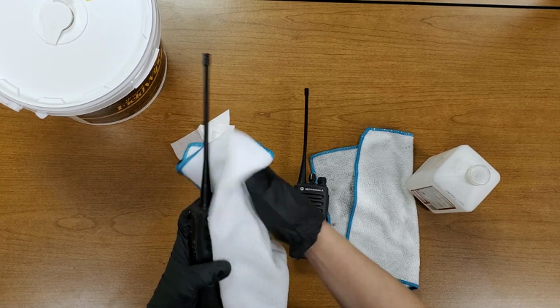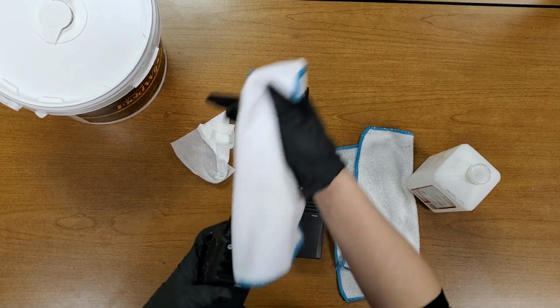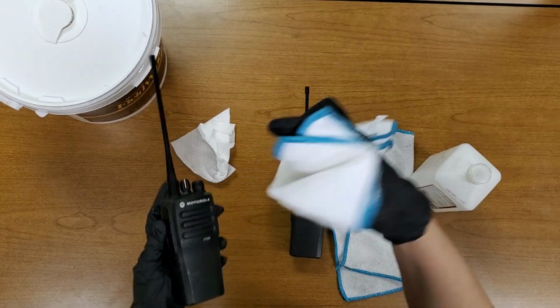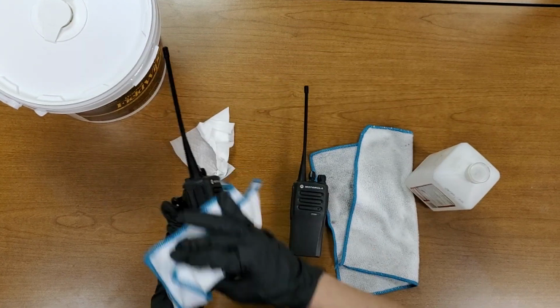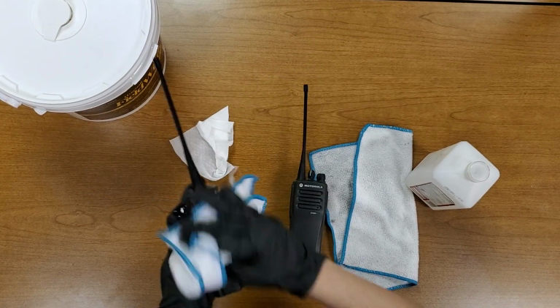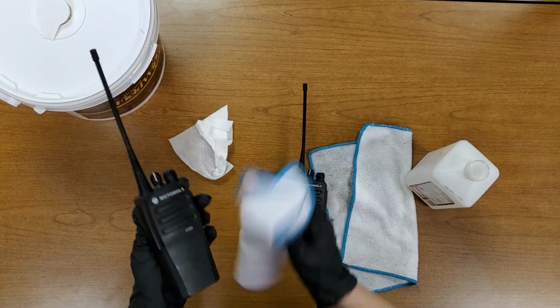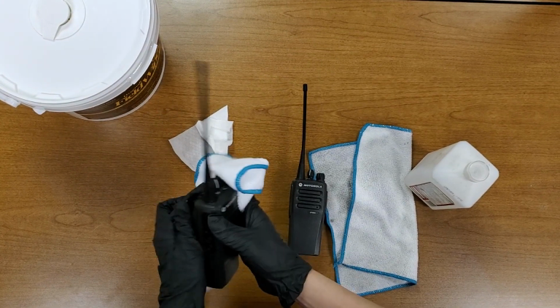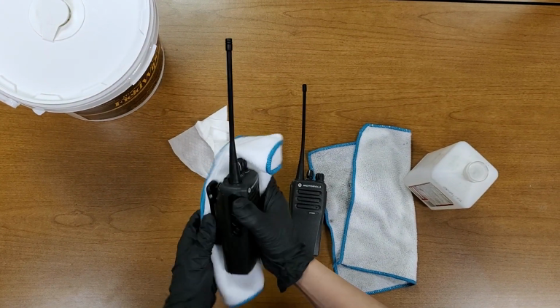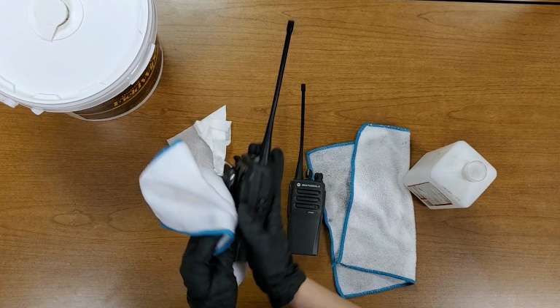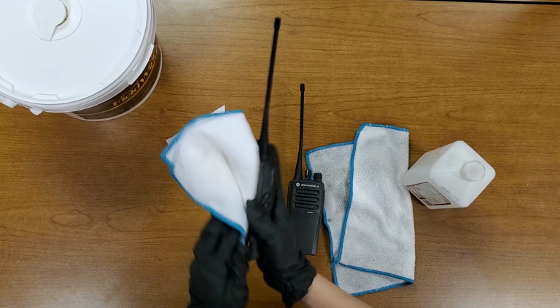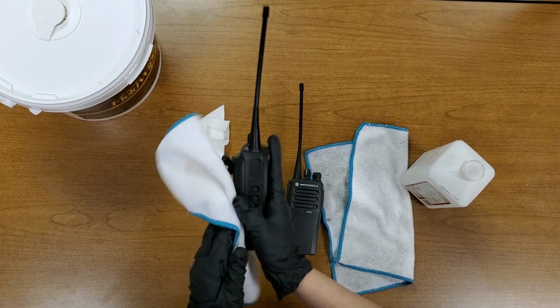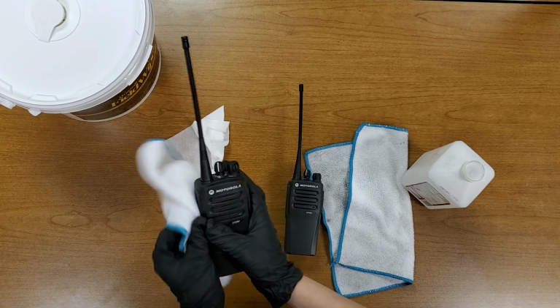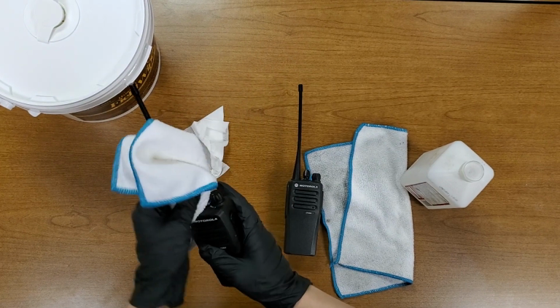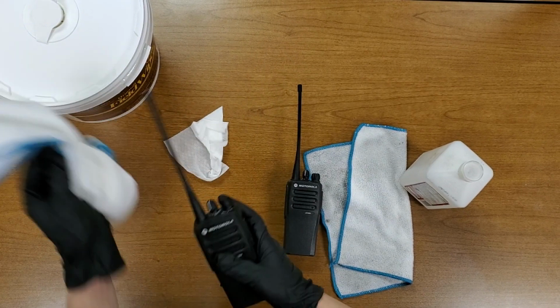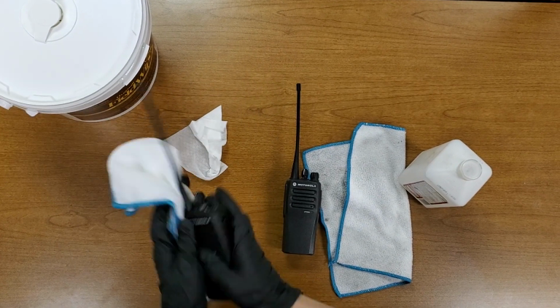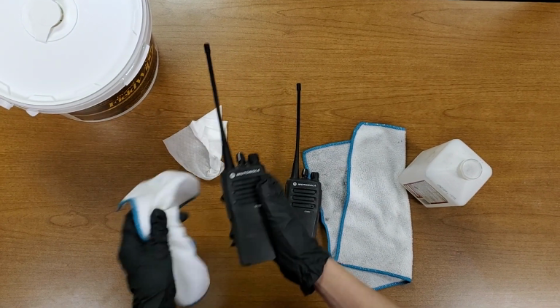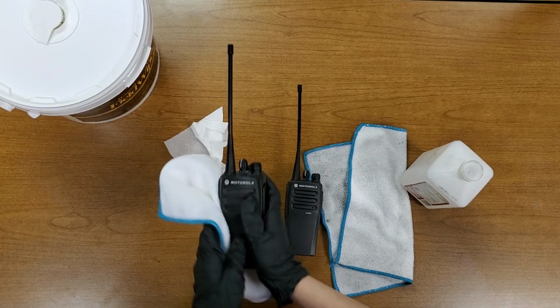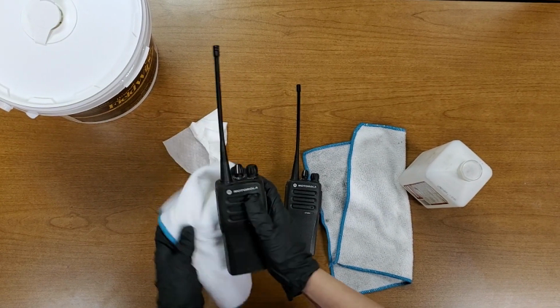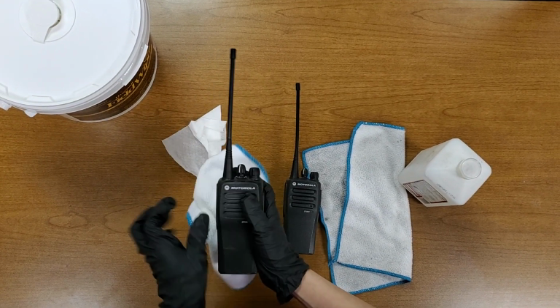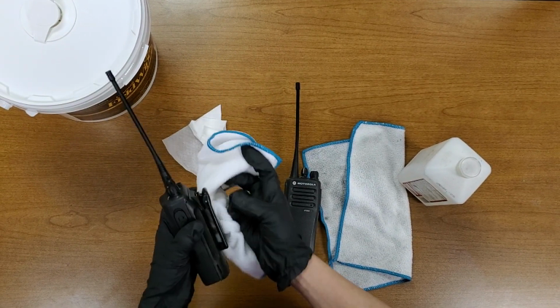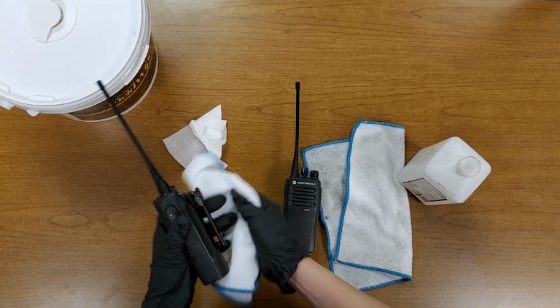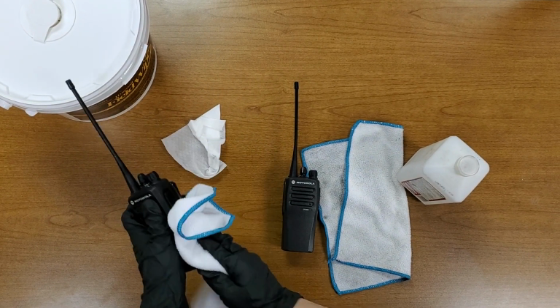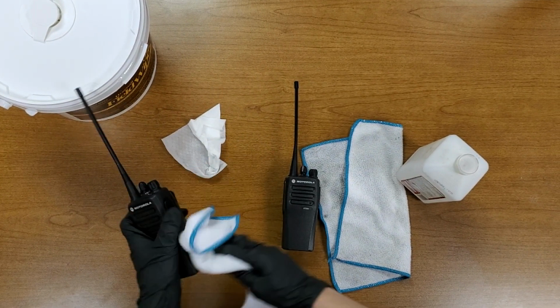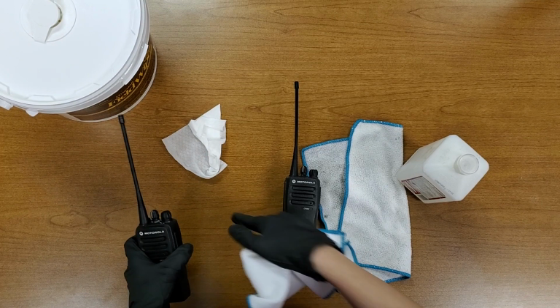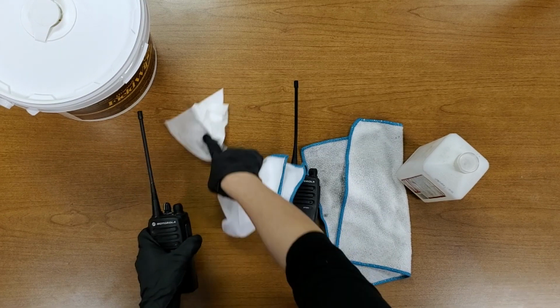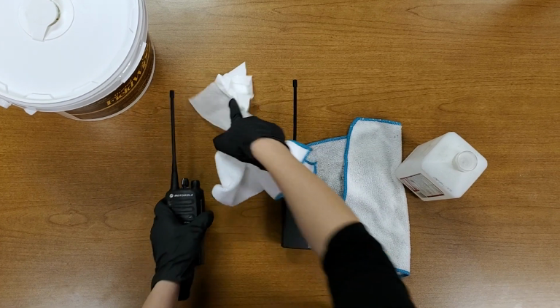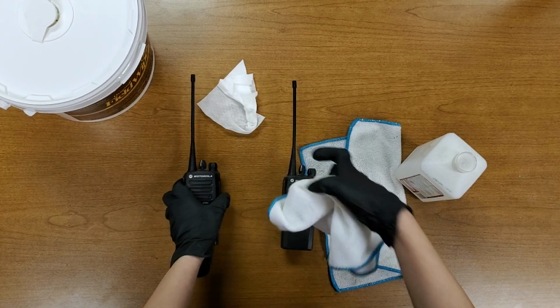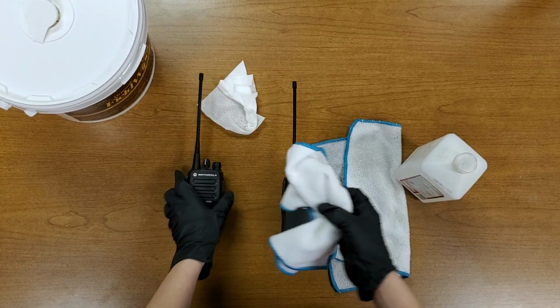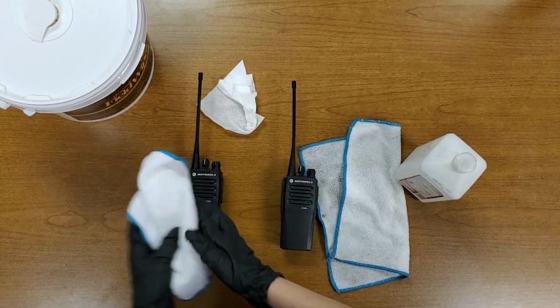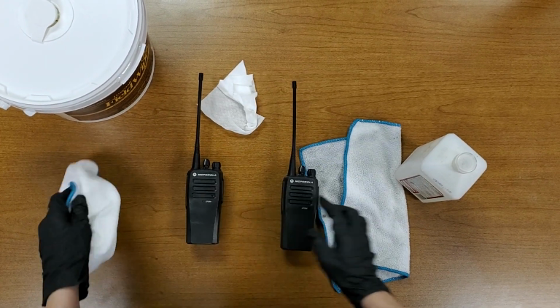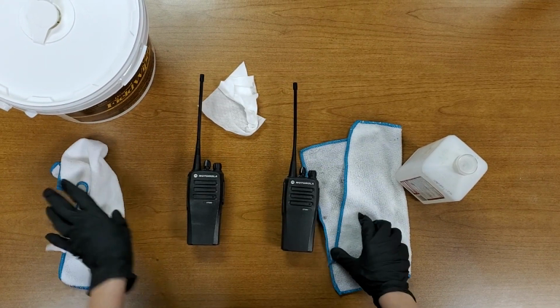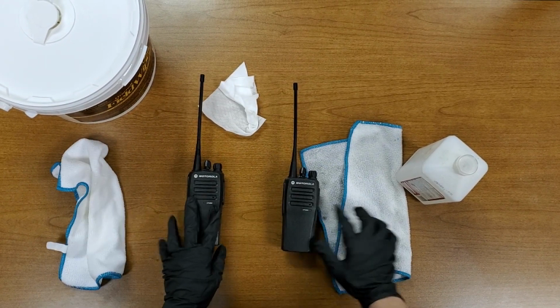And this is how you quickly disinfect a radio using wipes. So these are the two easy methods of disinfecting and cleaning a radio.